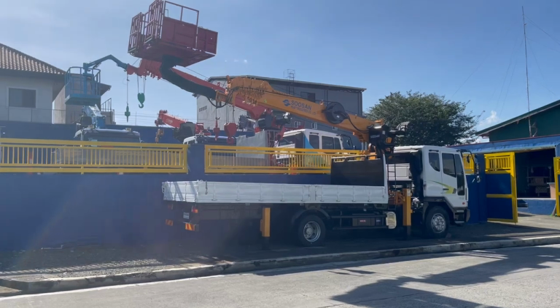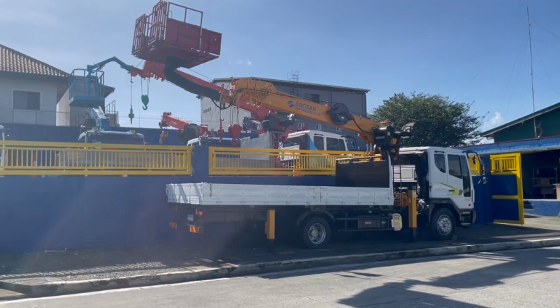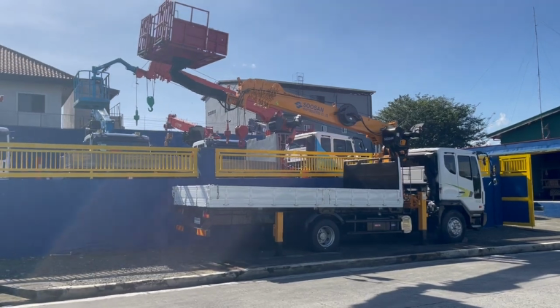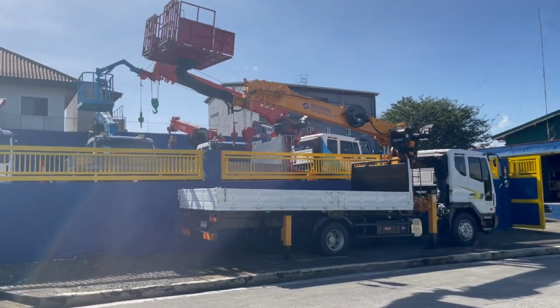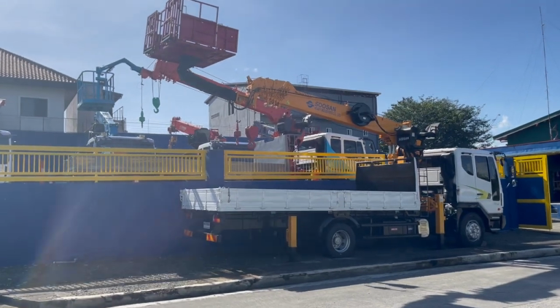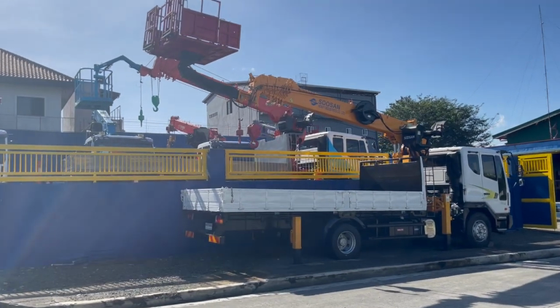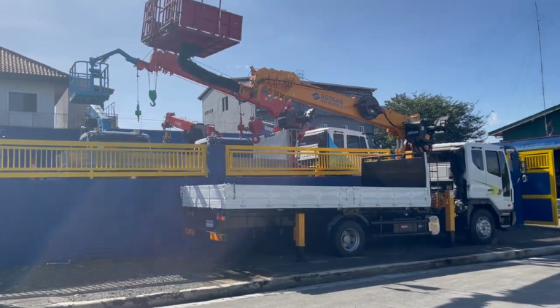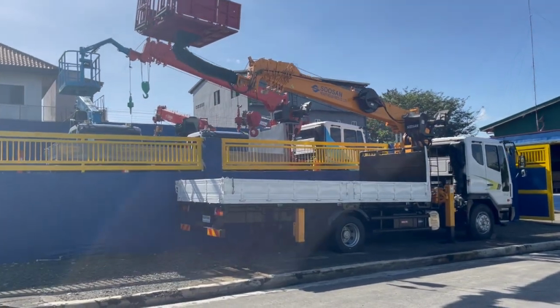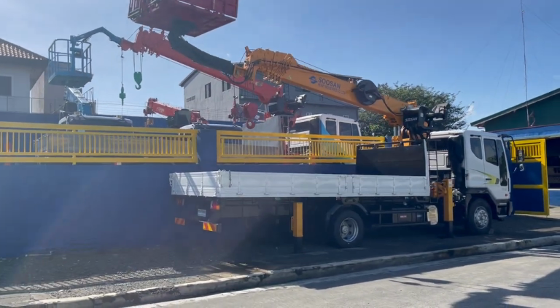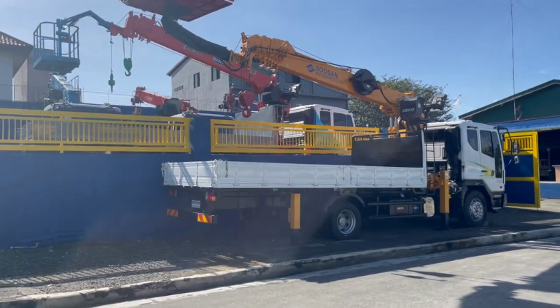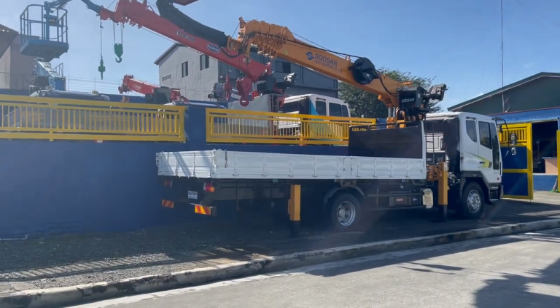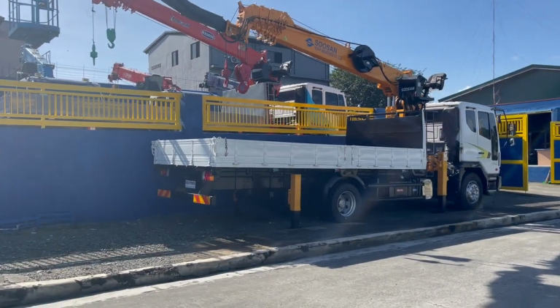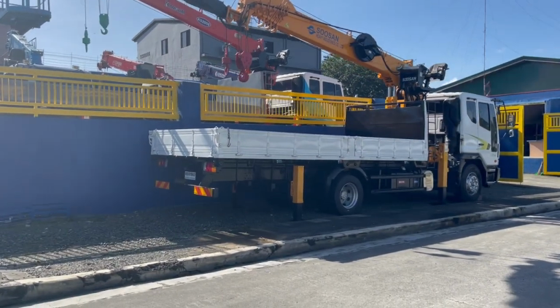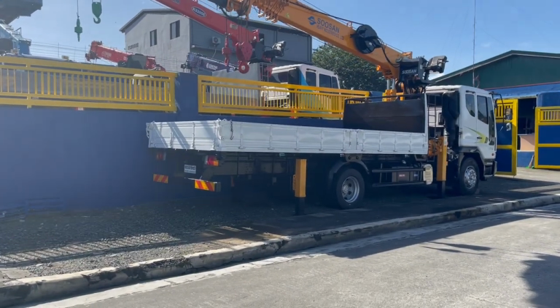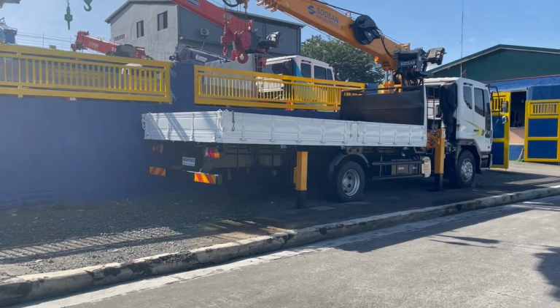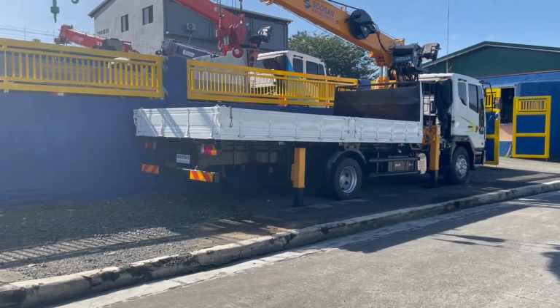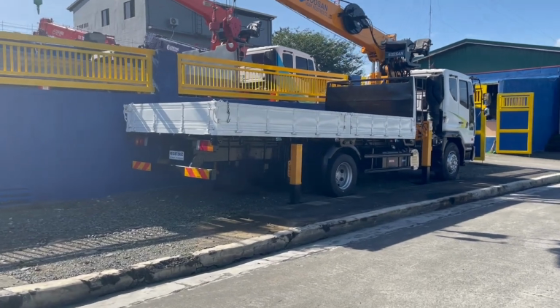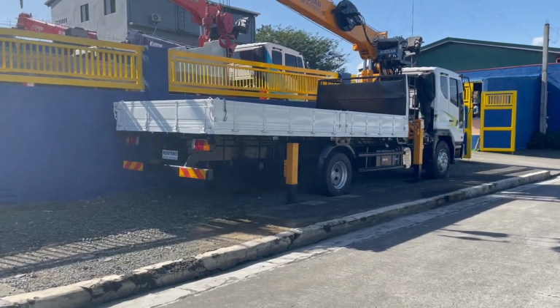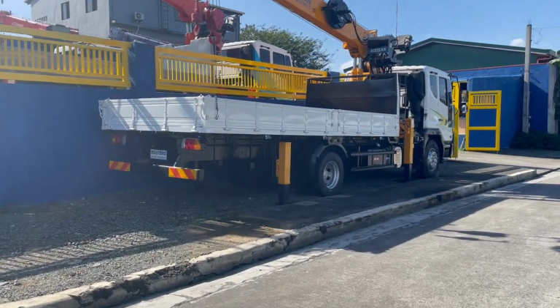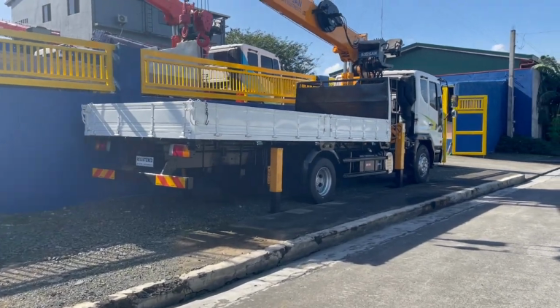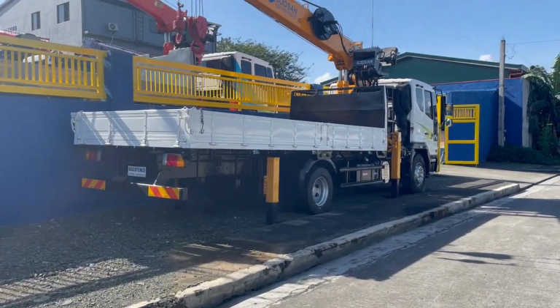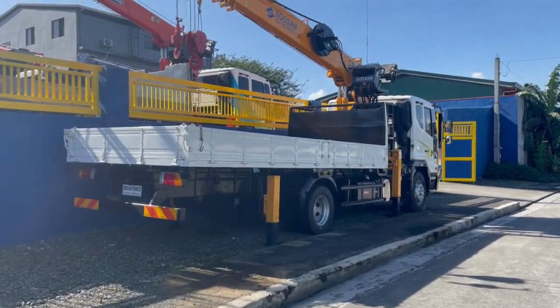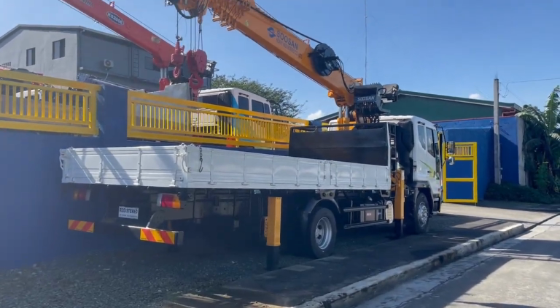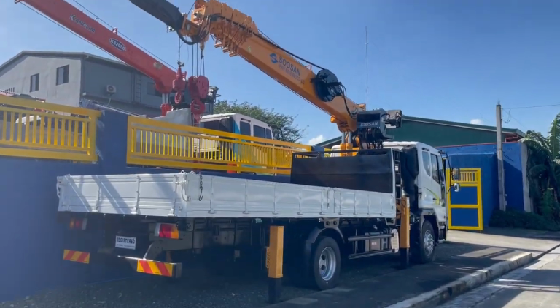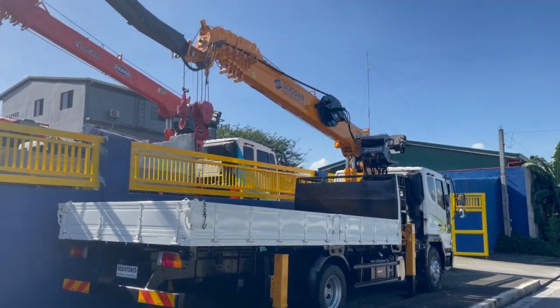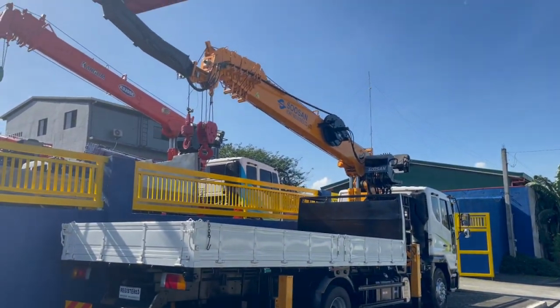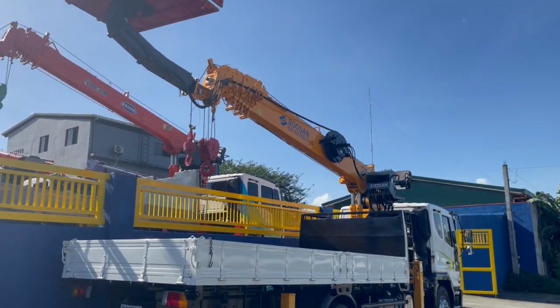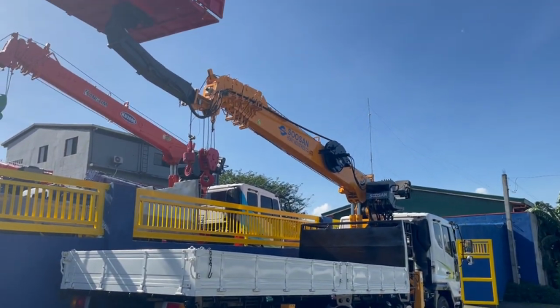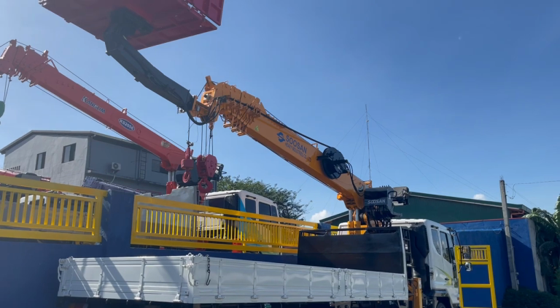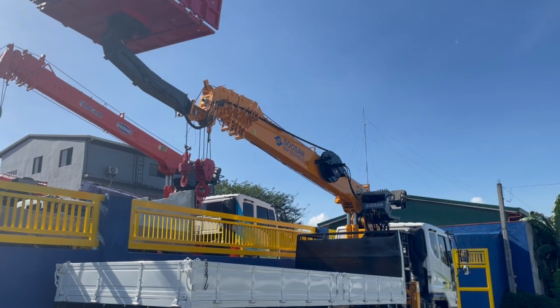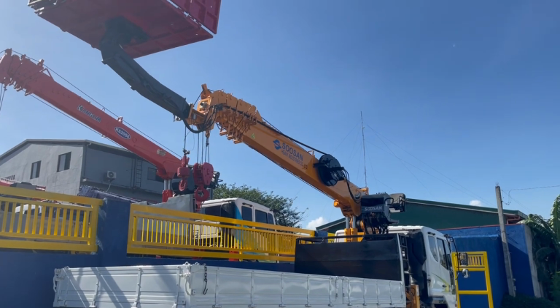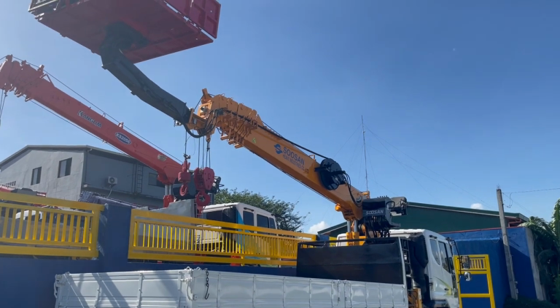This is our seven-tonner boom truck. It's a six-wheeler truck with brand new tires, and it has a seven-tonner Susan 867 boom.